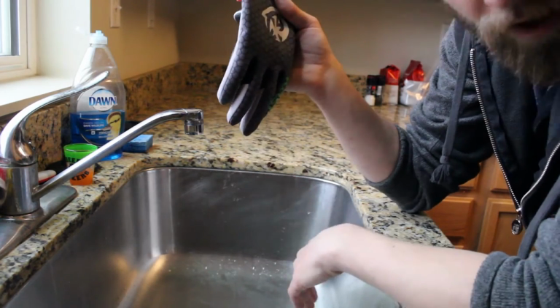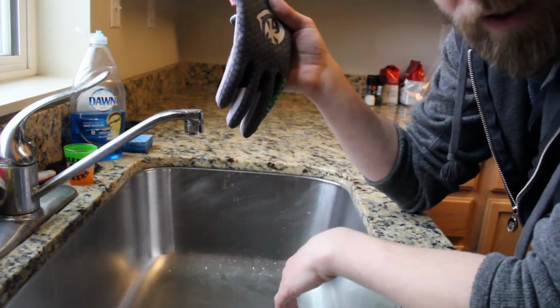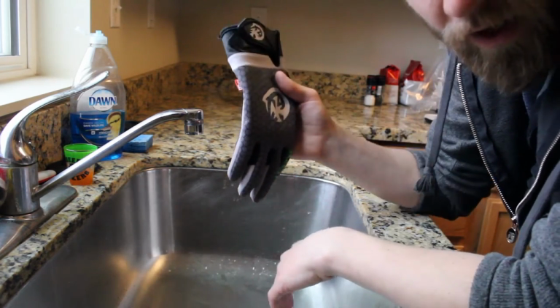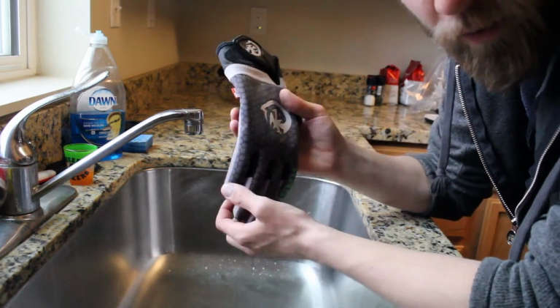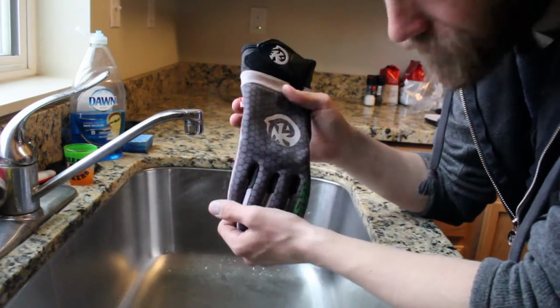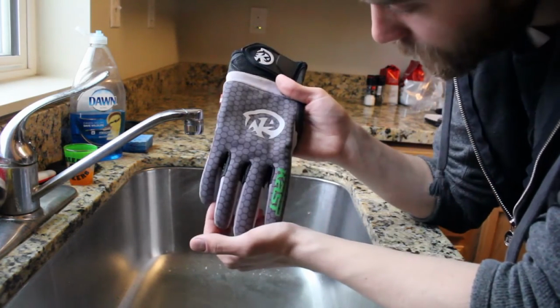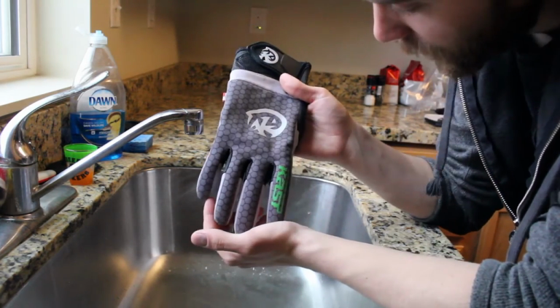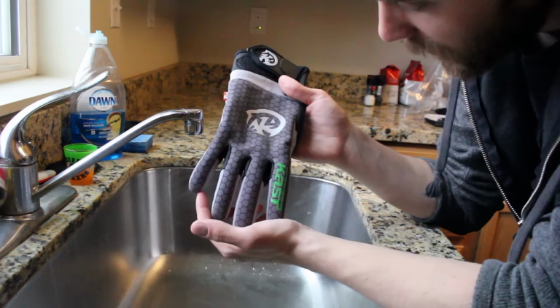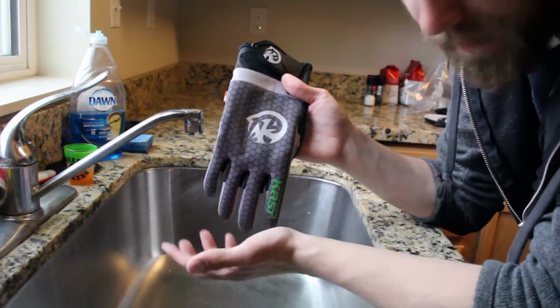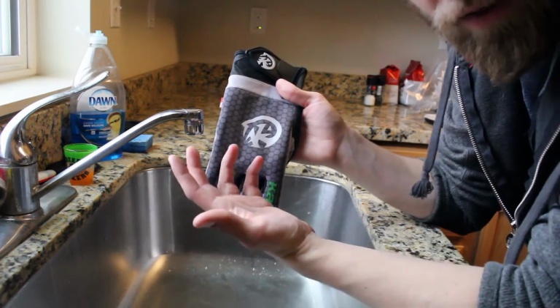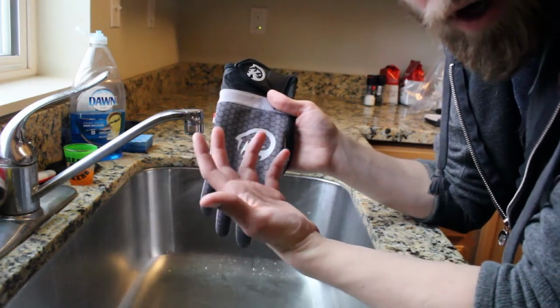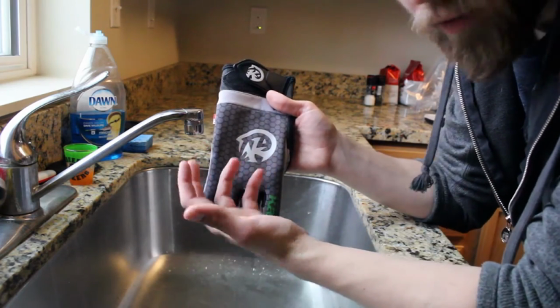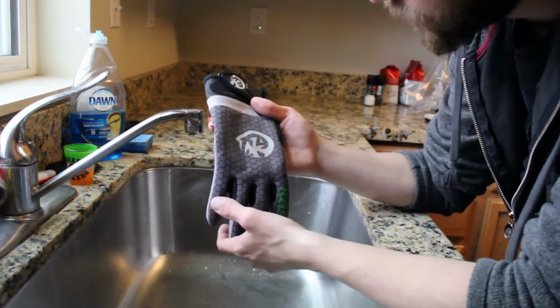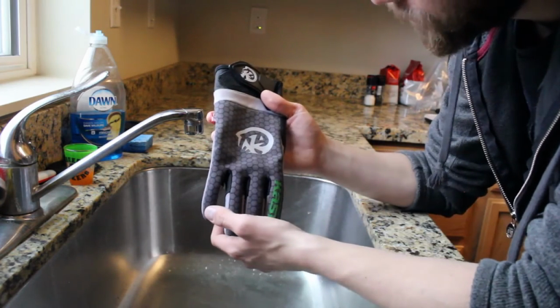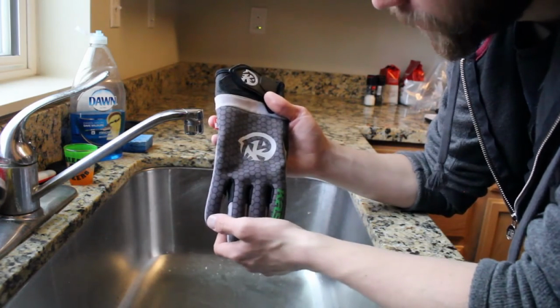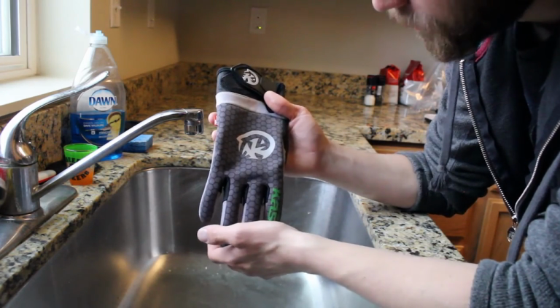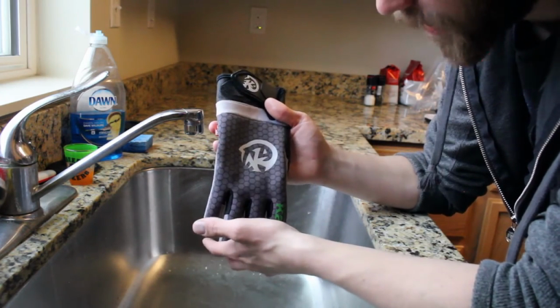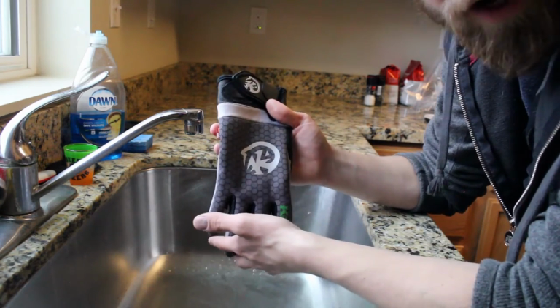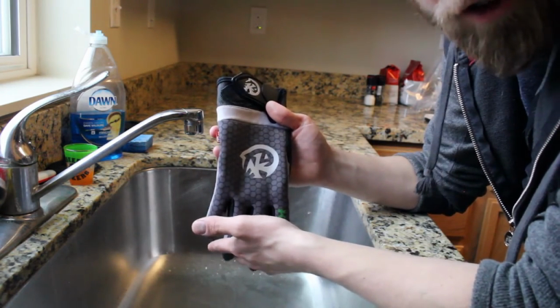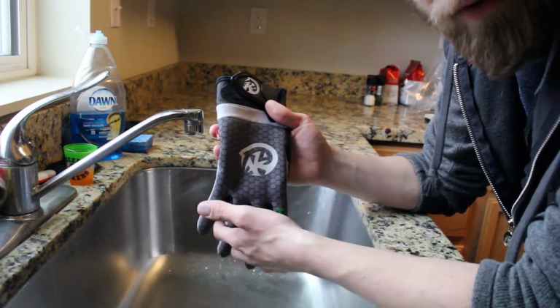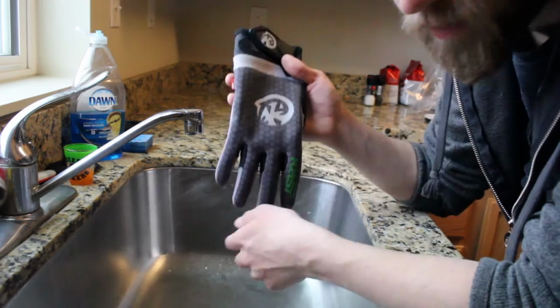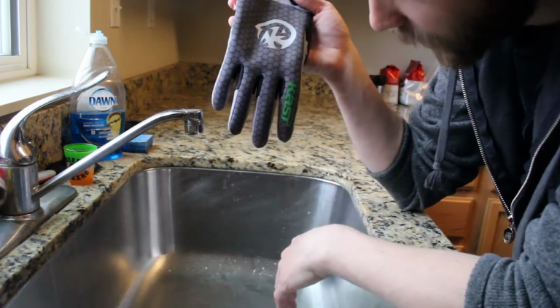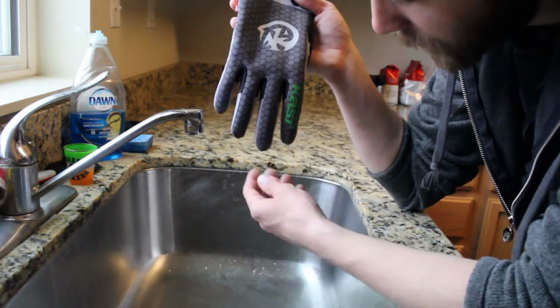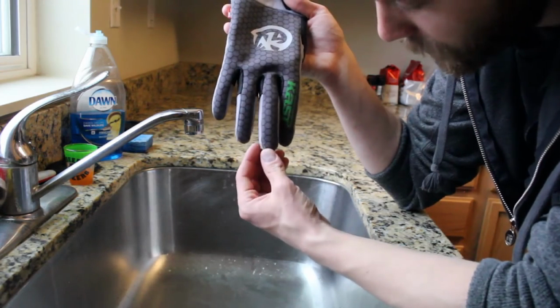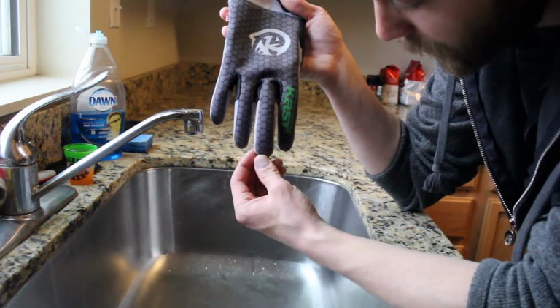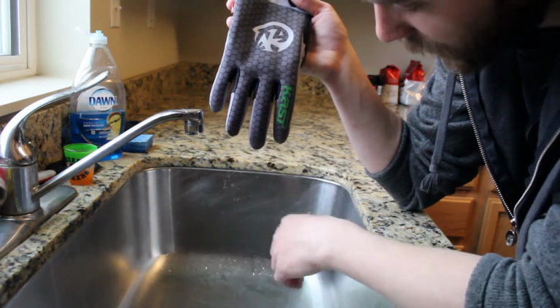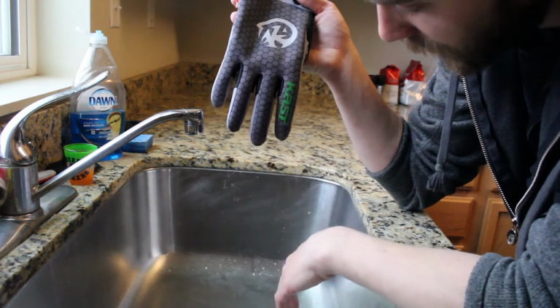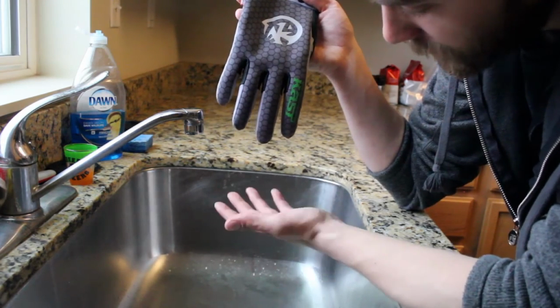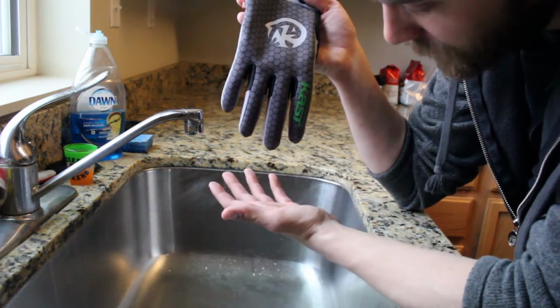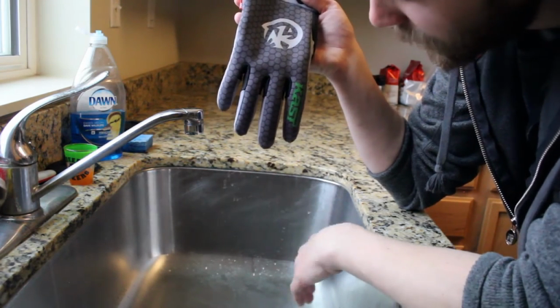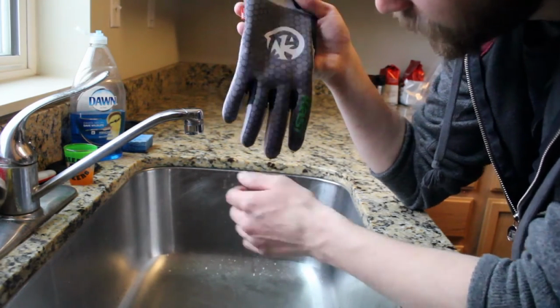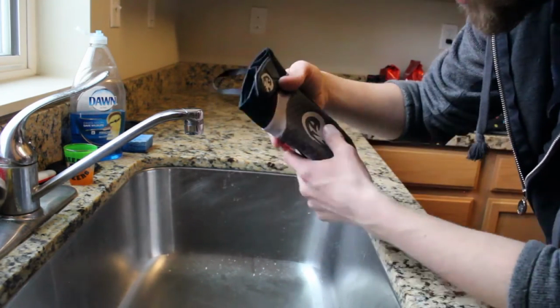It's actually kind of incredible. I could tell that they were waterproof when I was using them, but I thought after I had washed them a few times that there might be some drippage. But there's nothing — completely dry.